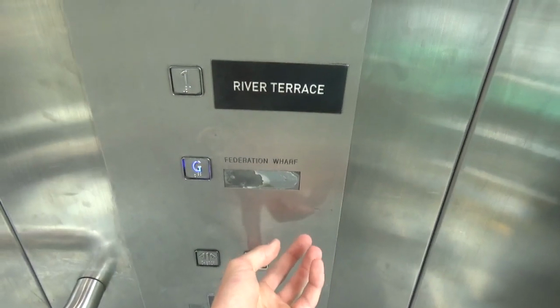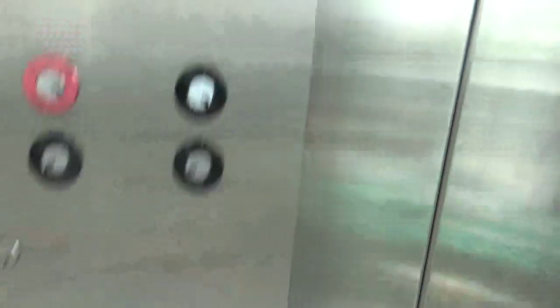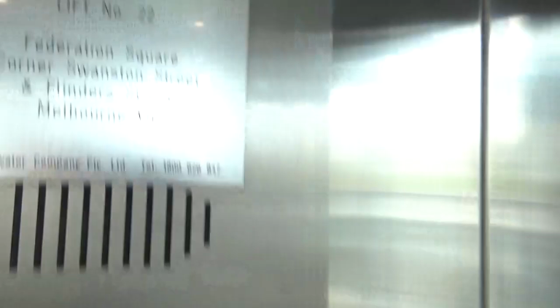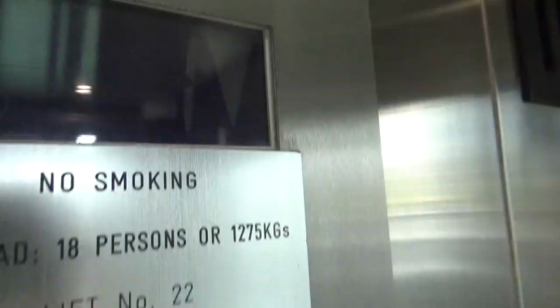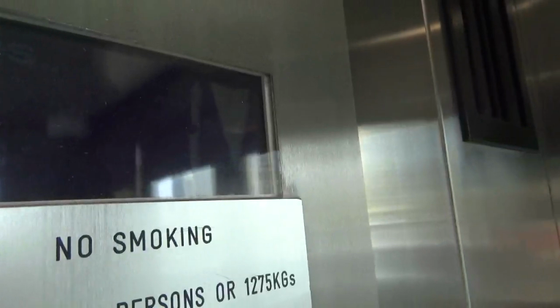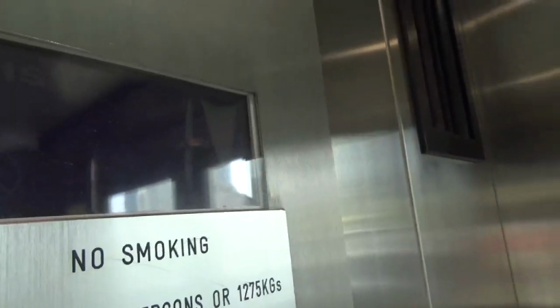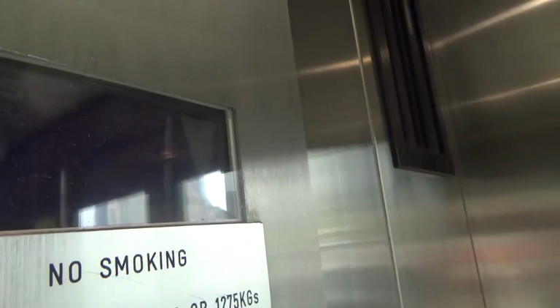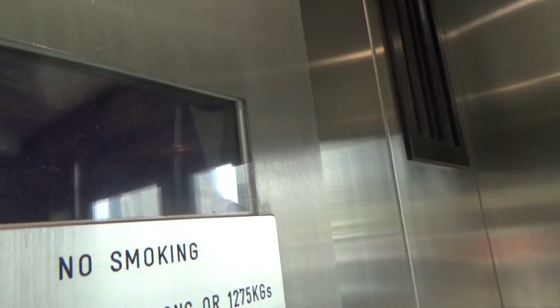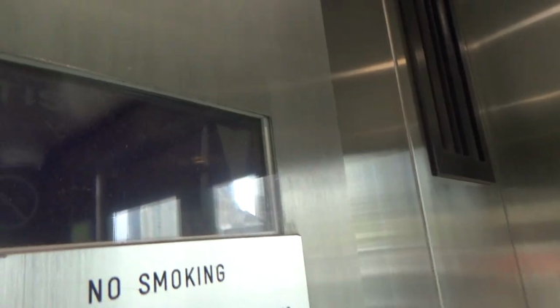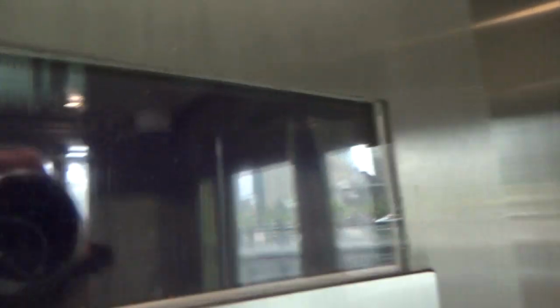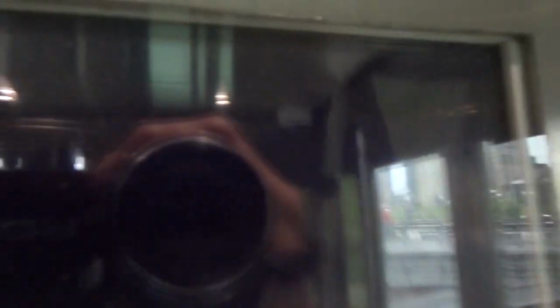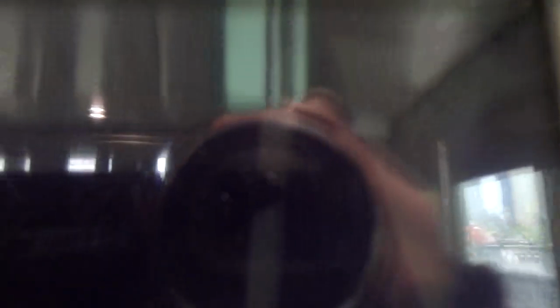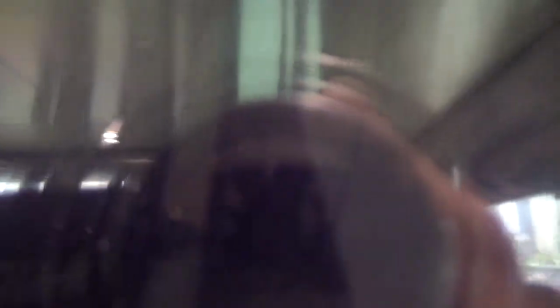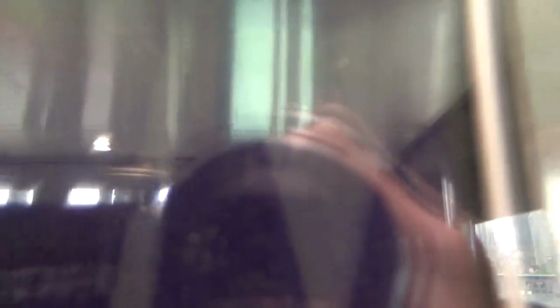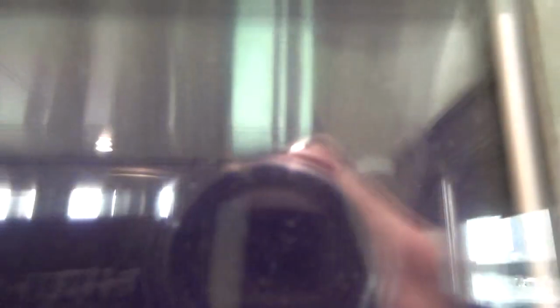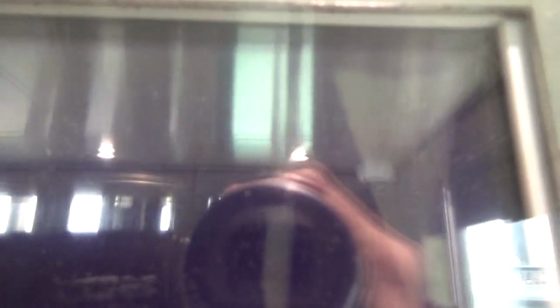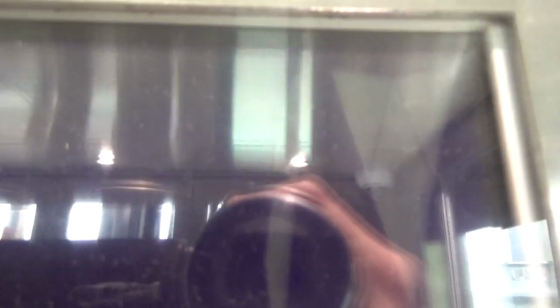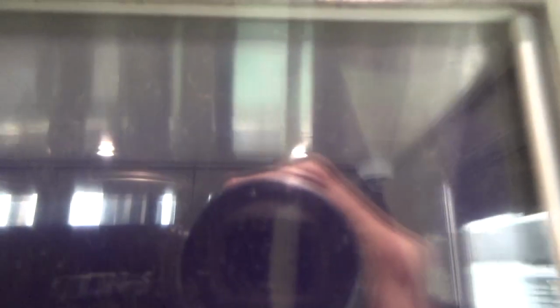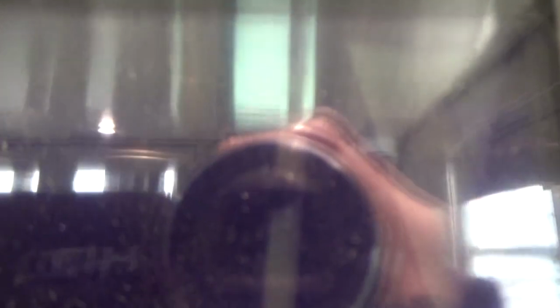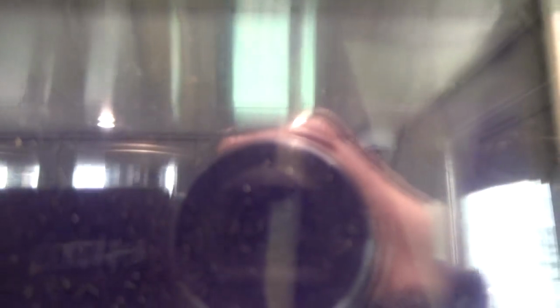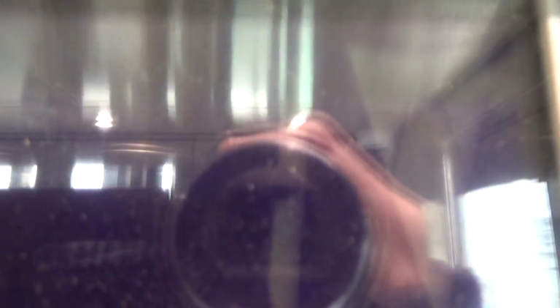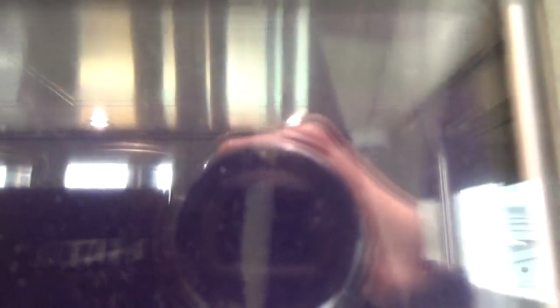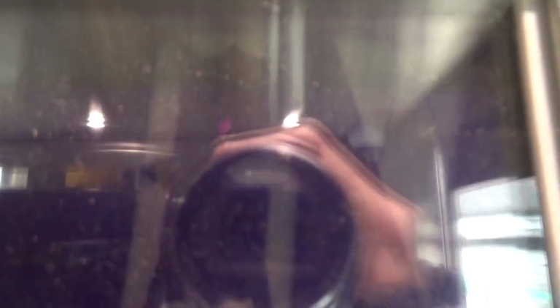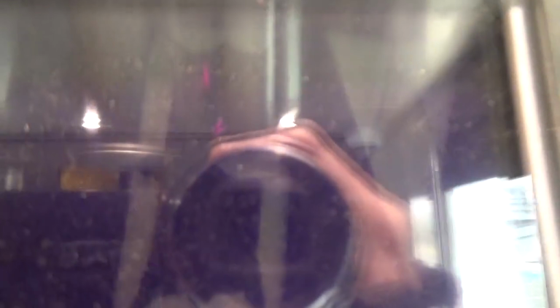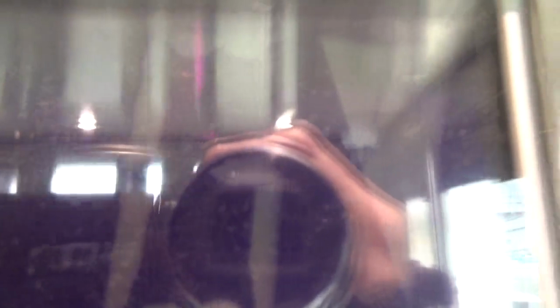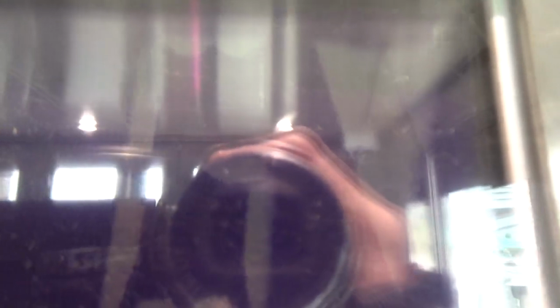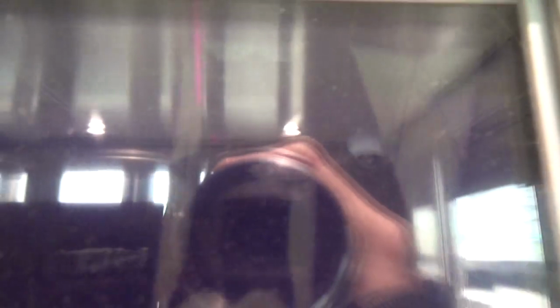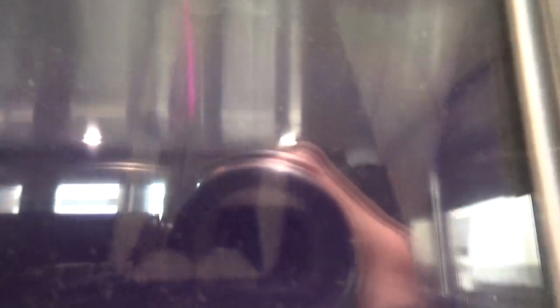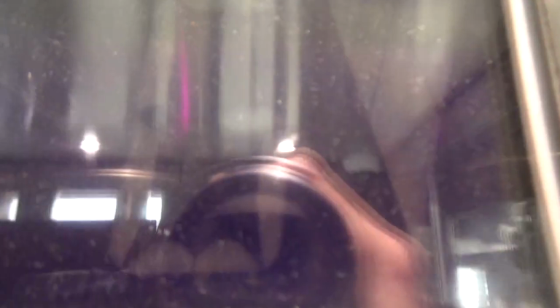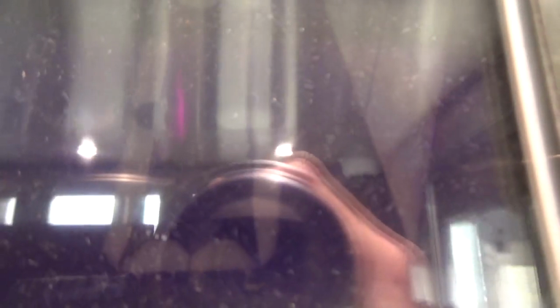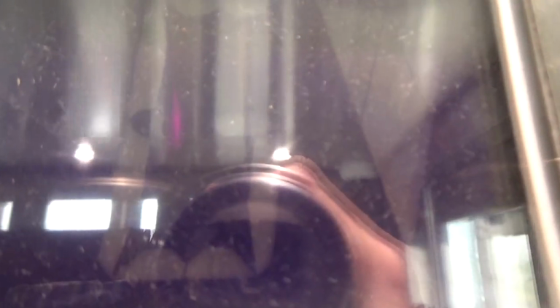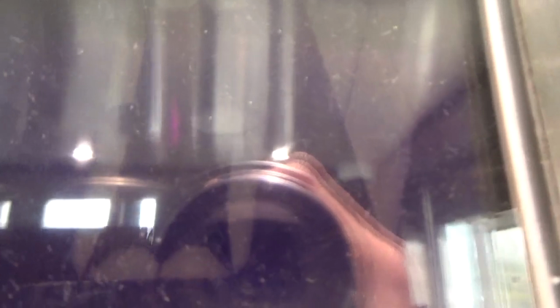Is this a Gen 2? The indicator's not very bright at all. Ground floor. Oh, it's got the American voice.